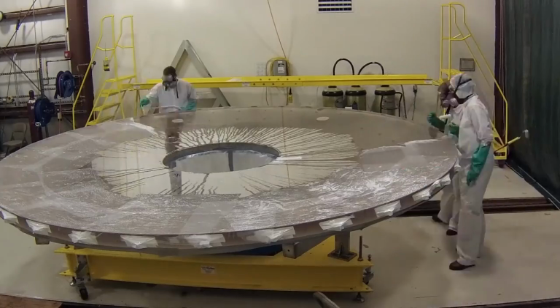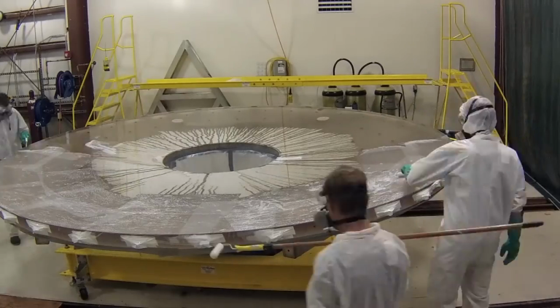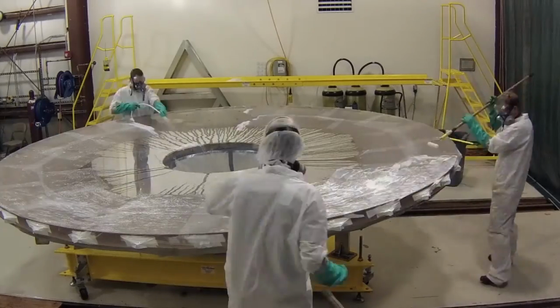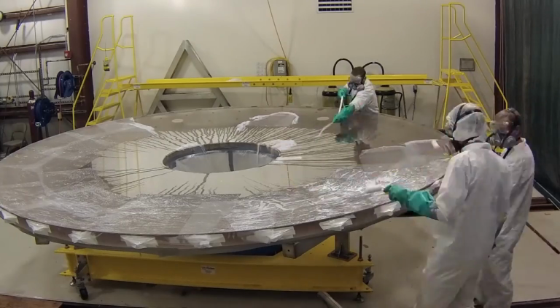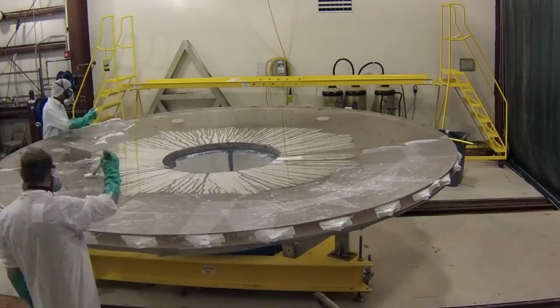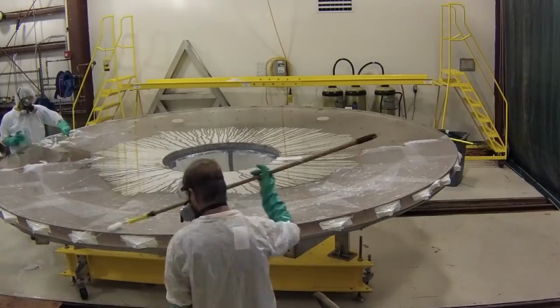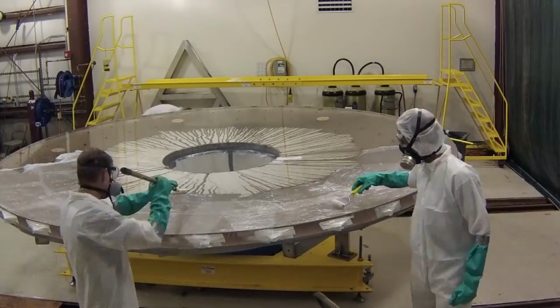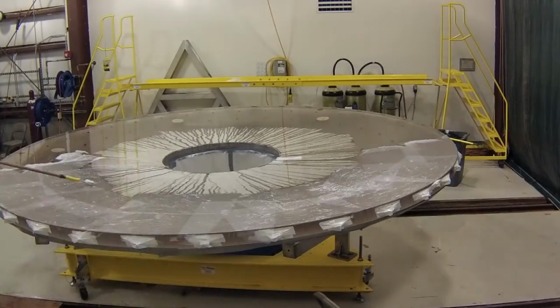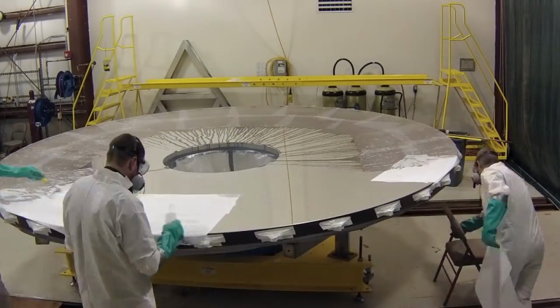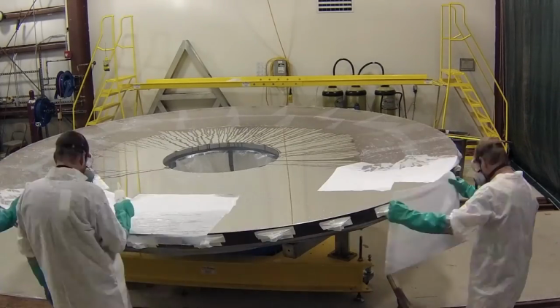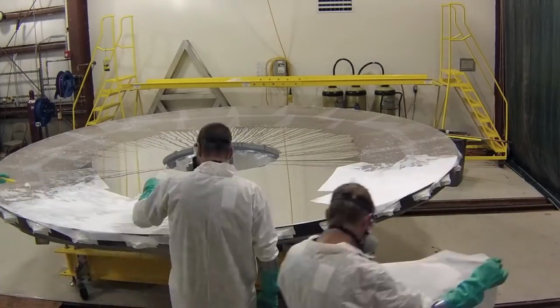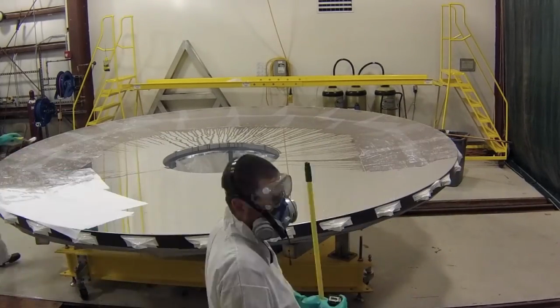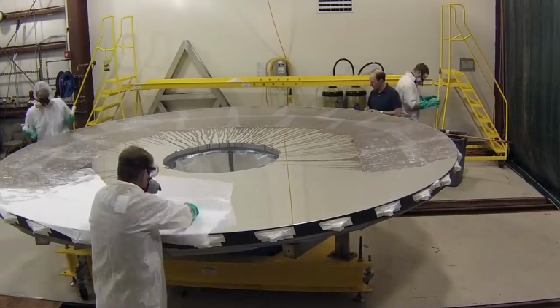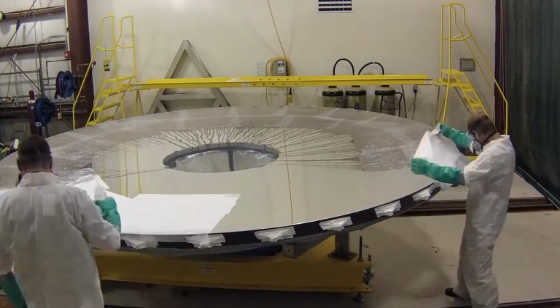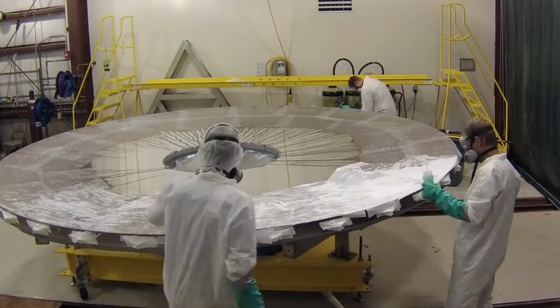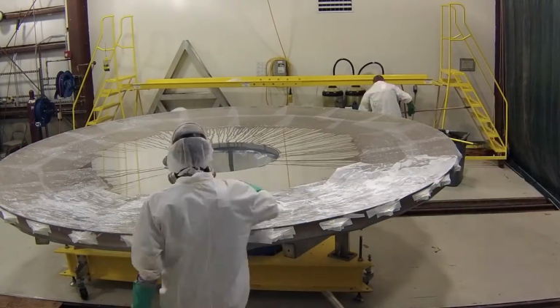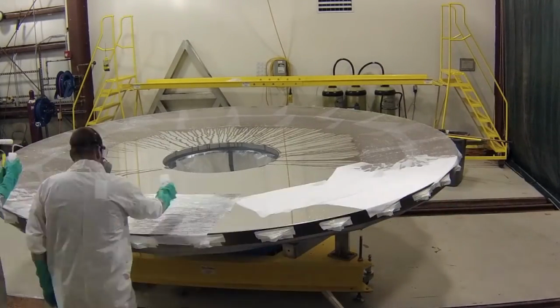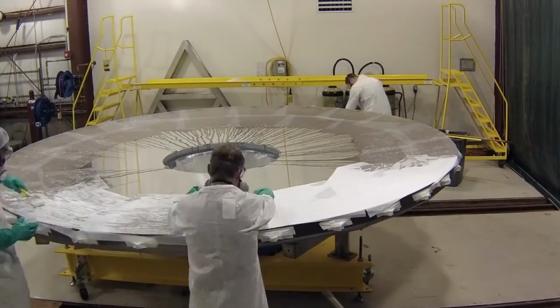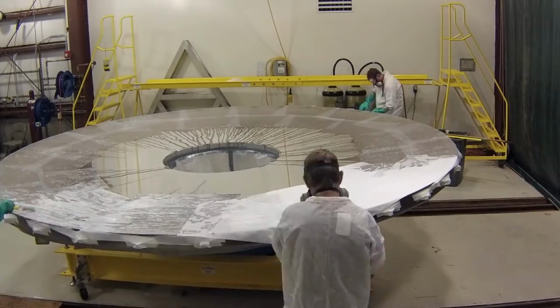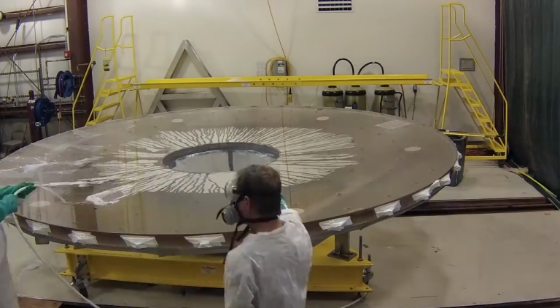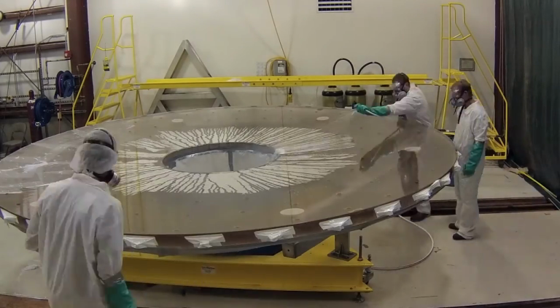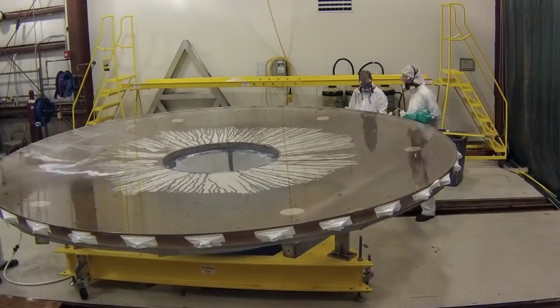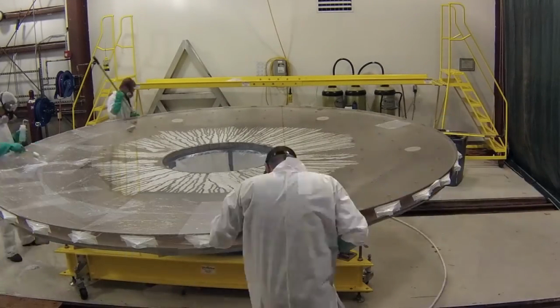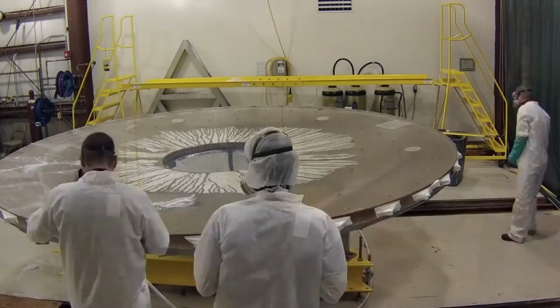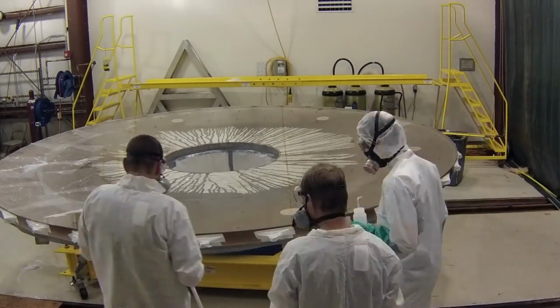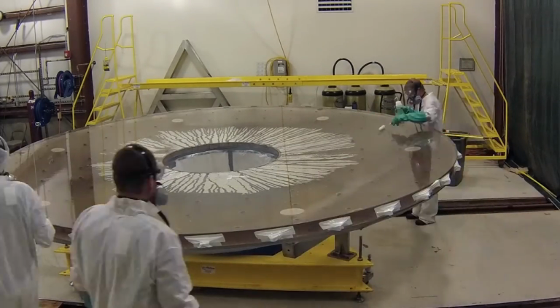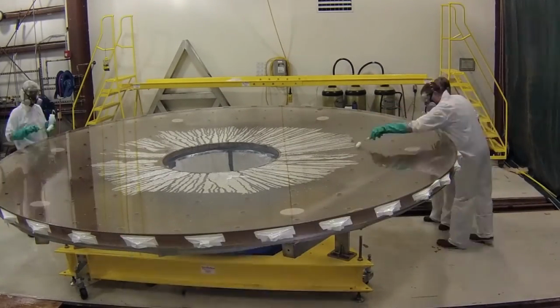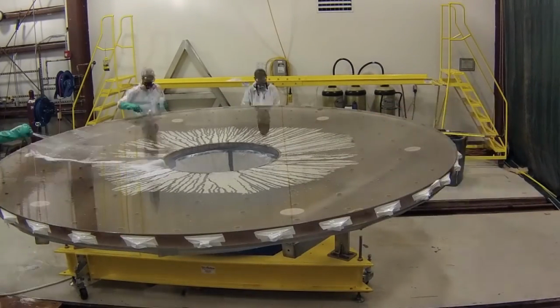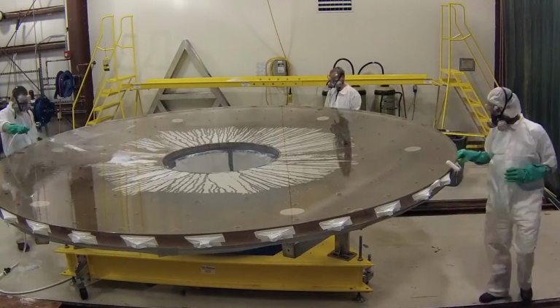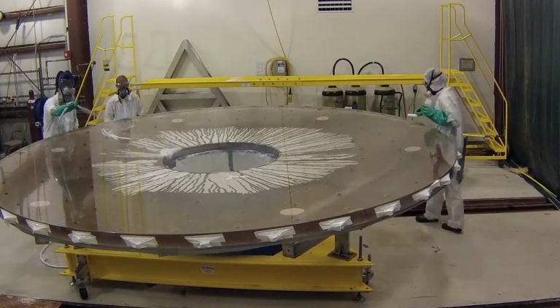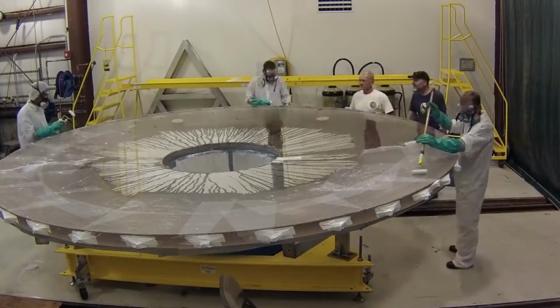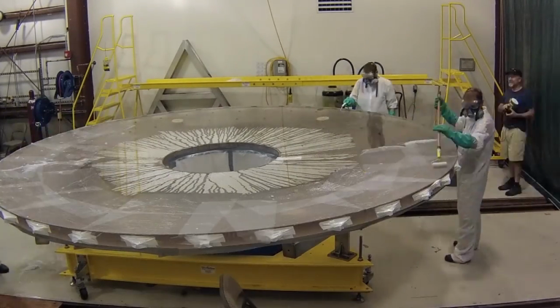Tomorrow we are planning on actually pulling the primary mirror out of its cell and putting the mirror back down onto the wash stand where we can start preparations to strip the aluminum coating and start our cleaning process.